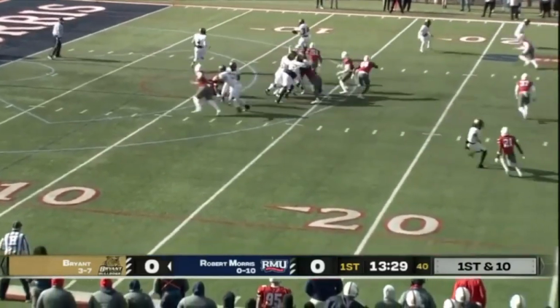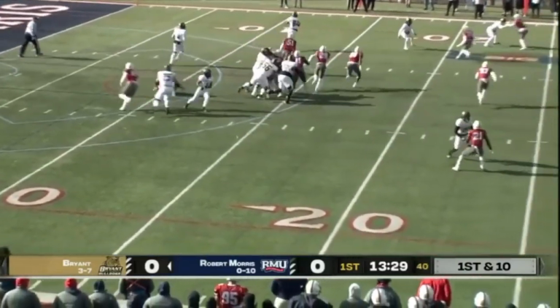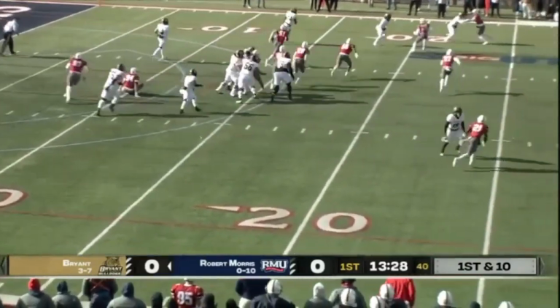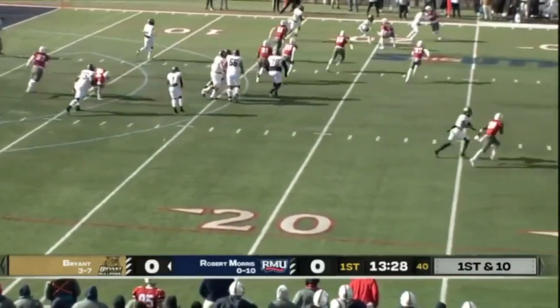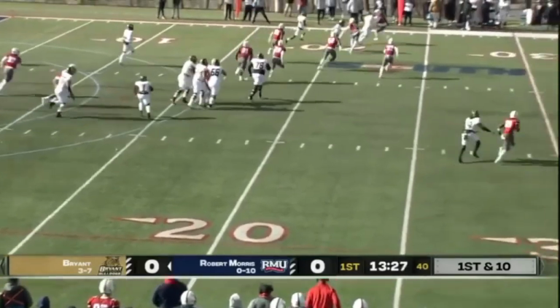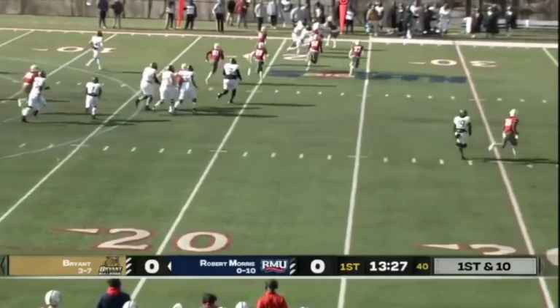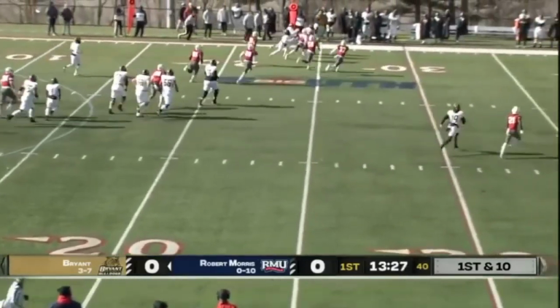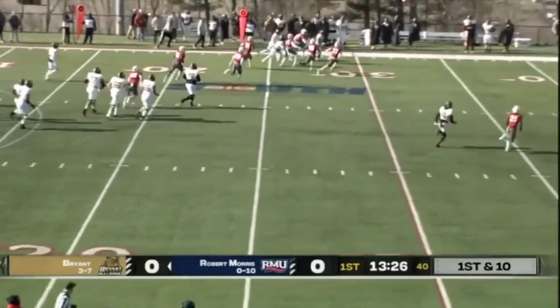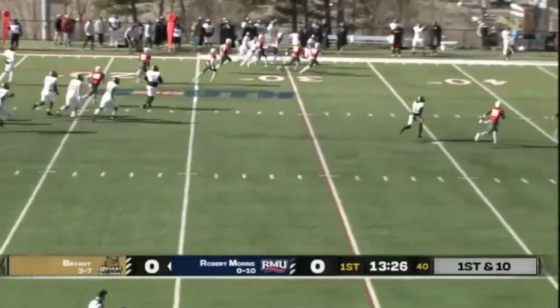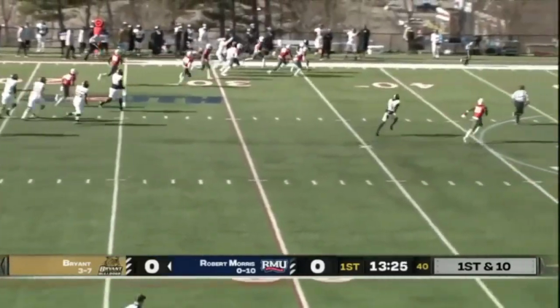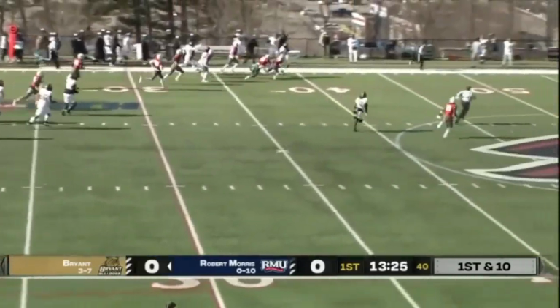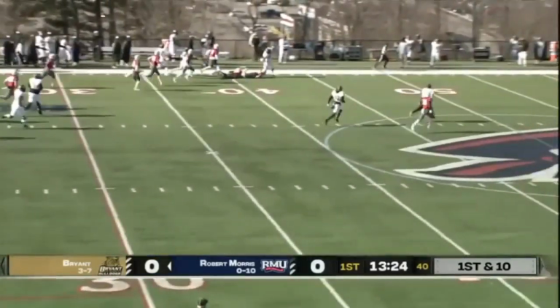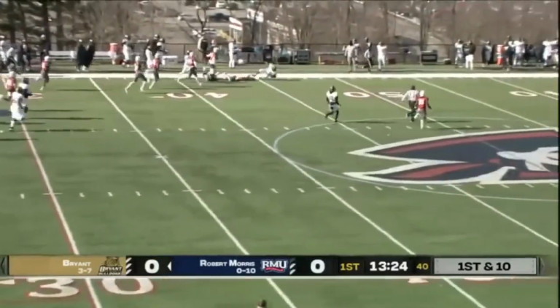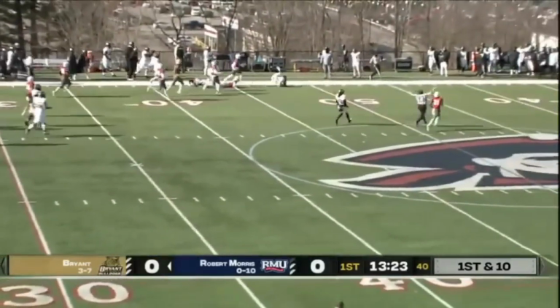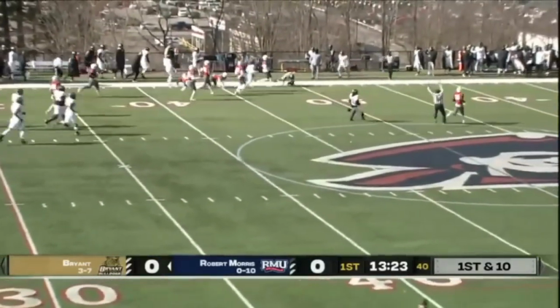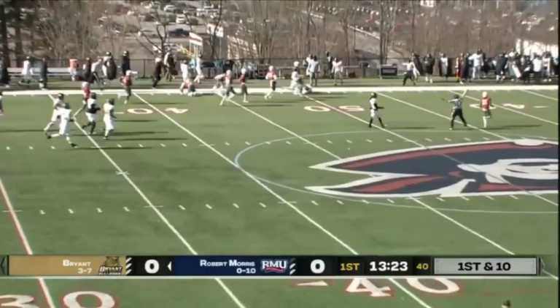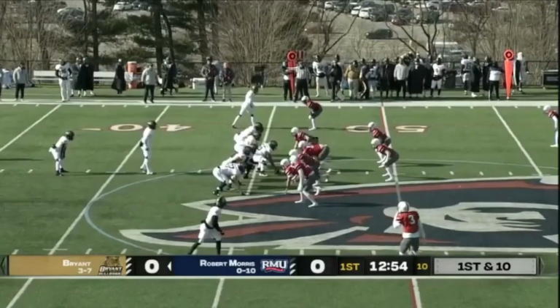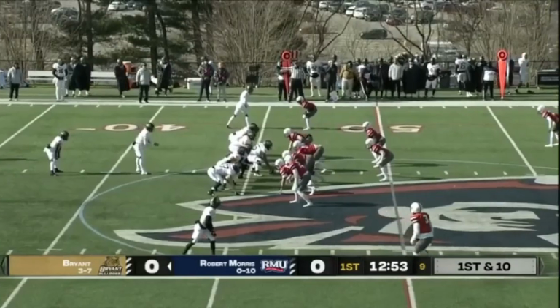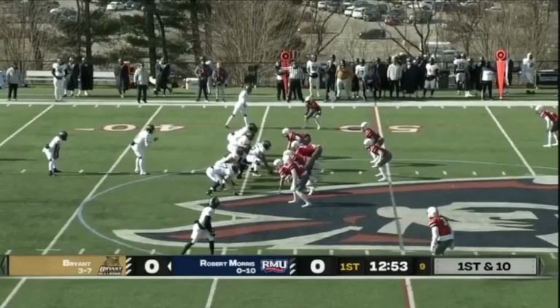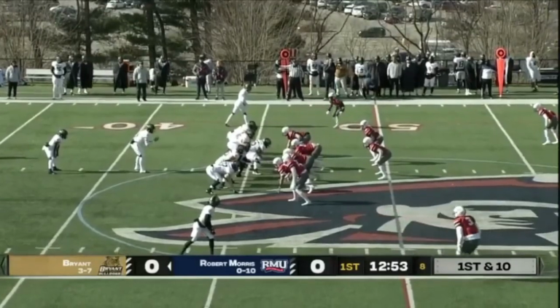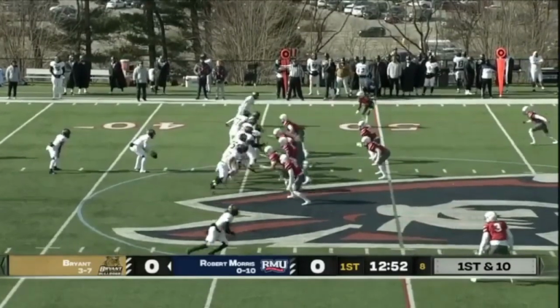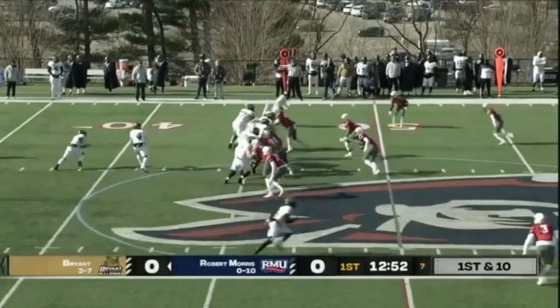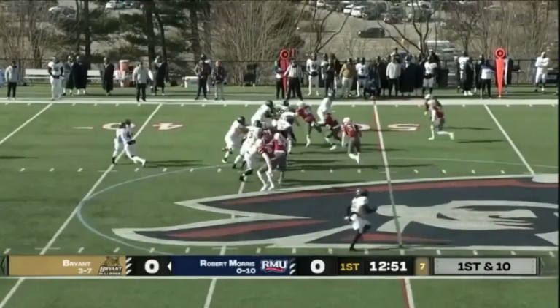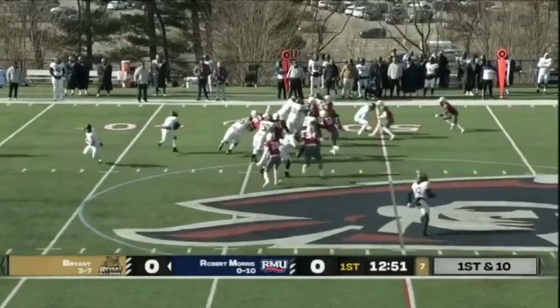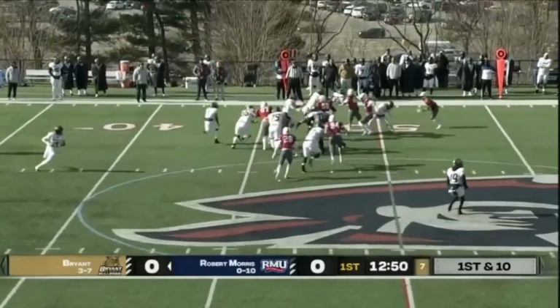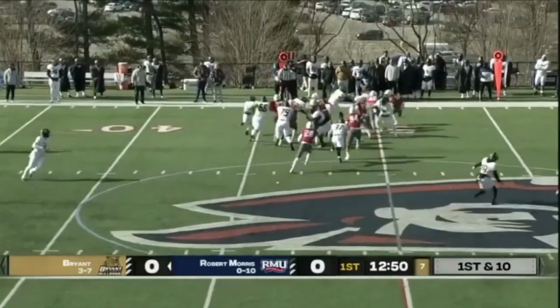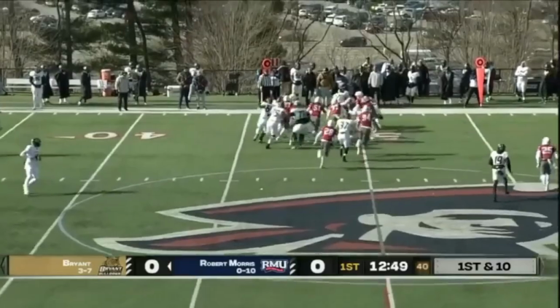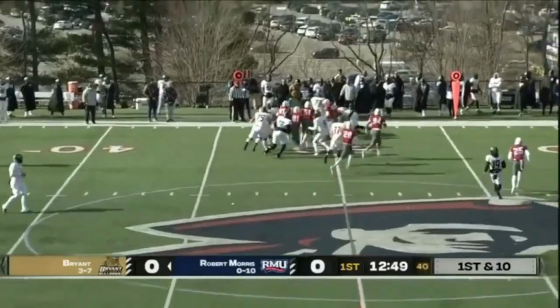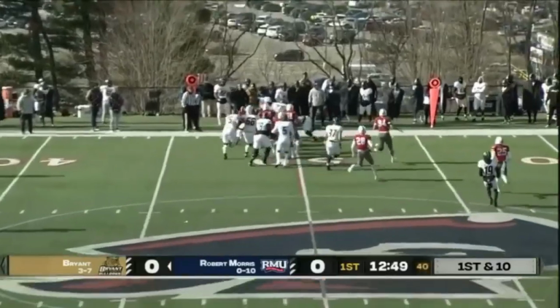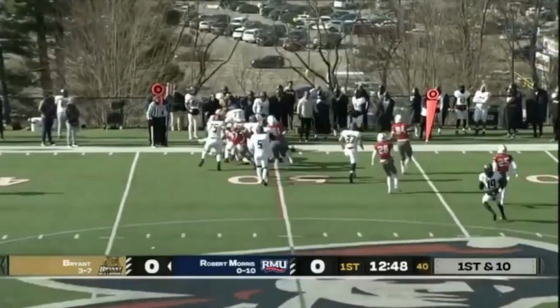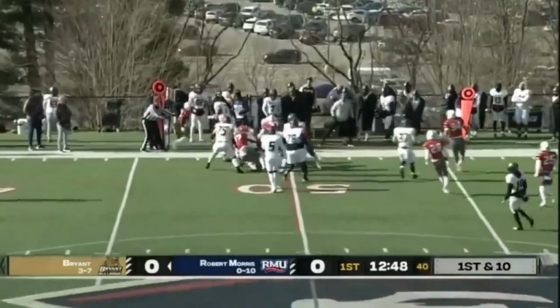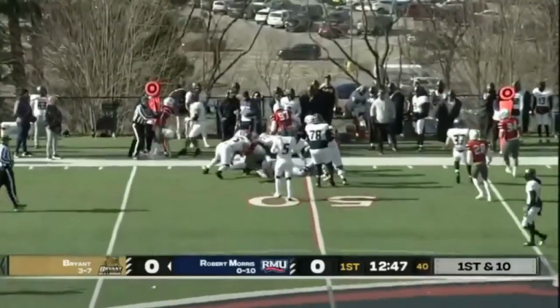Toss to the left hand side — a bobble bend pulled in by the tight end over on the left. Jihad Edmond is off. Double tight set, handoff running left — and that's Byram.